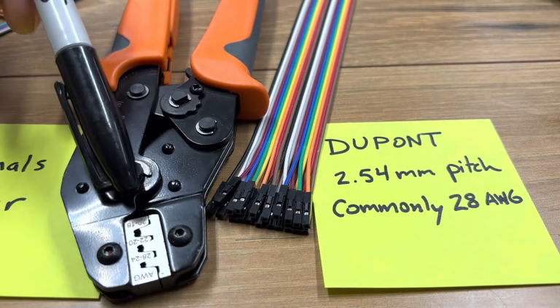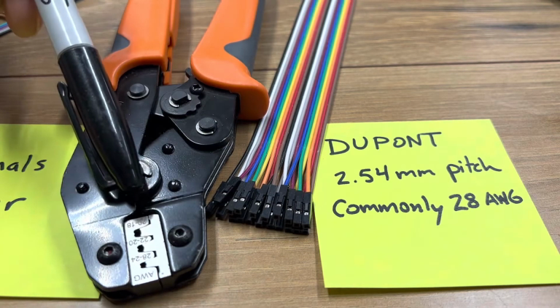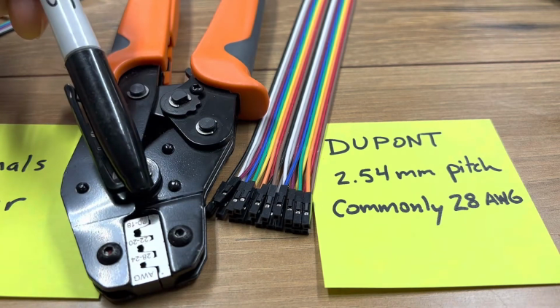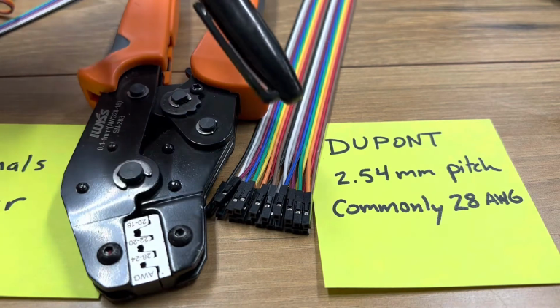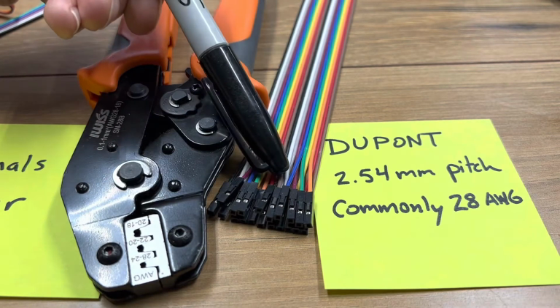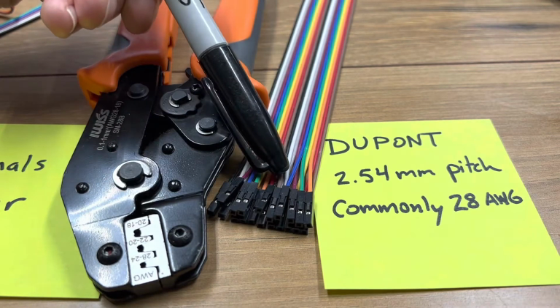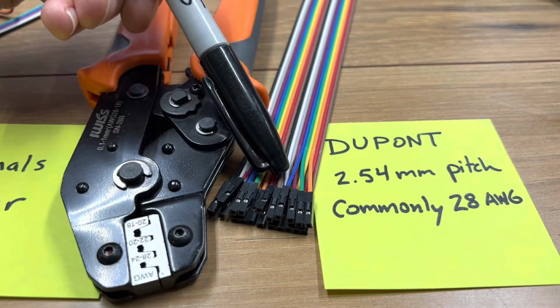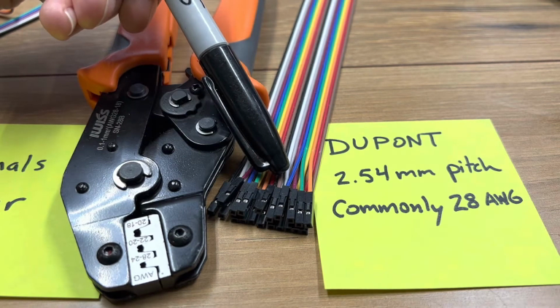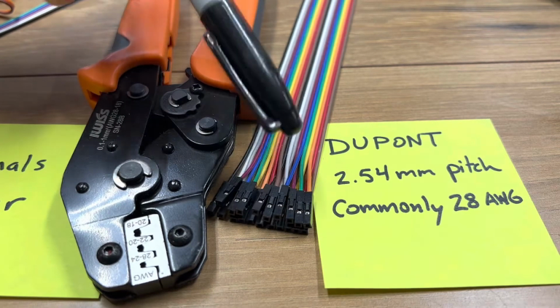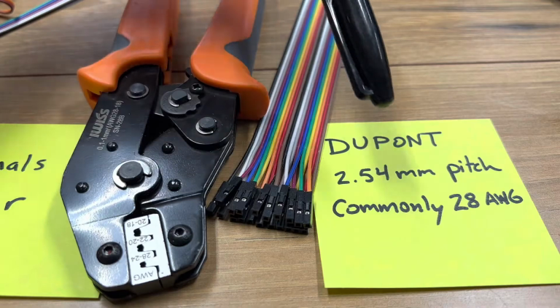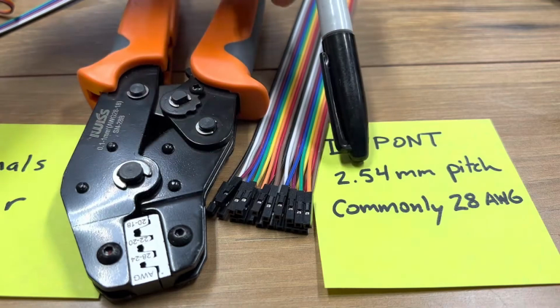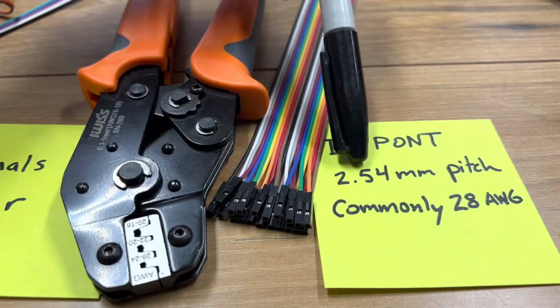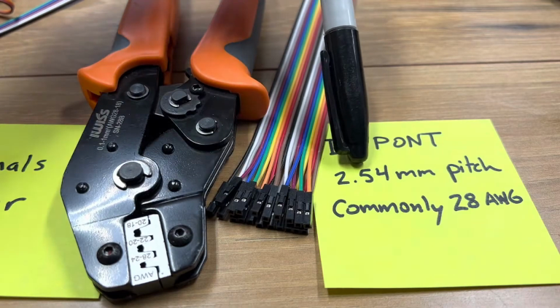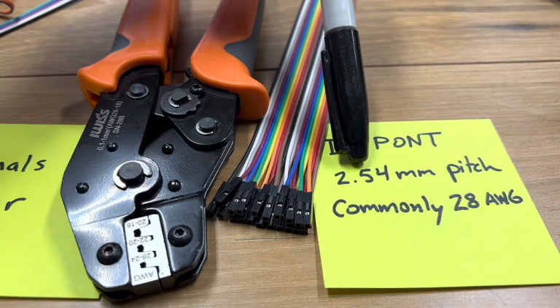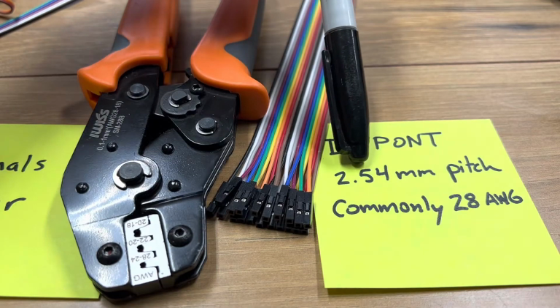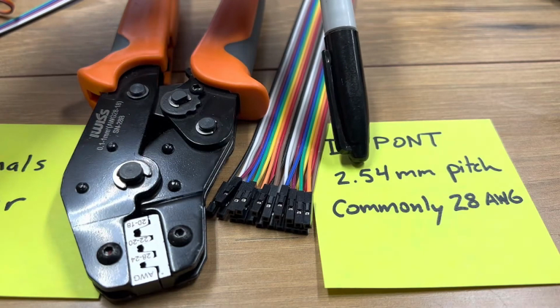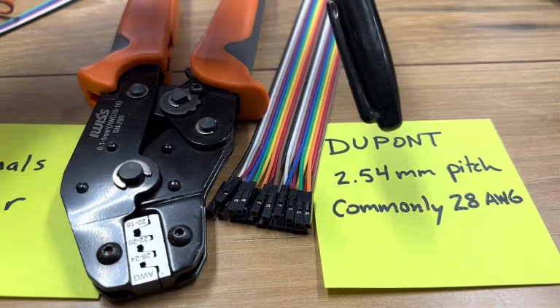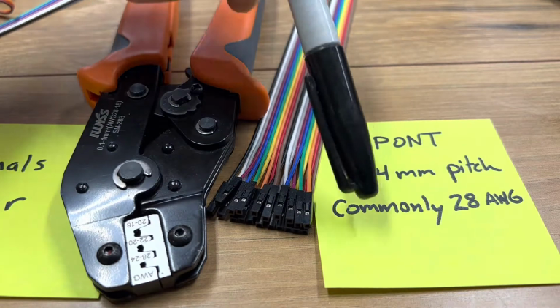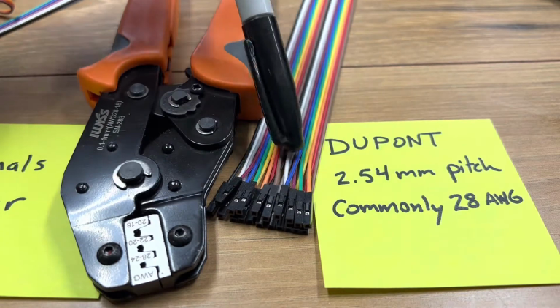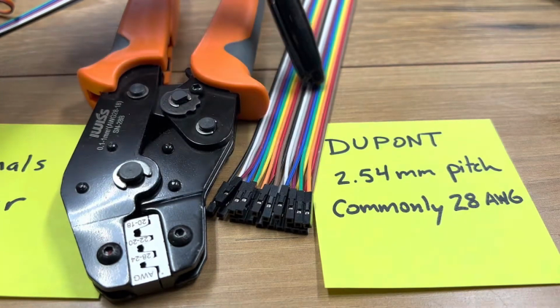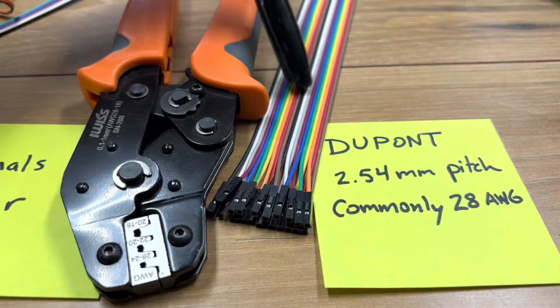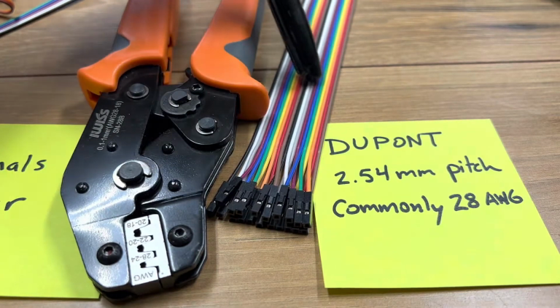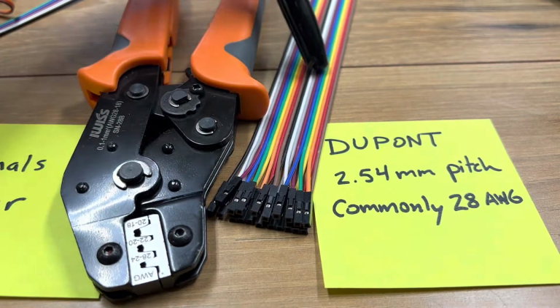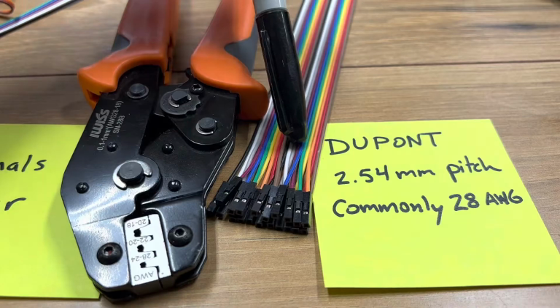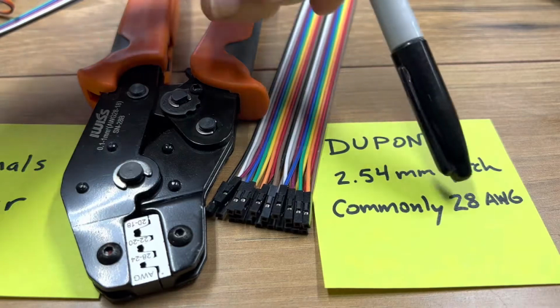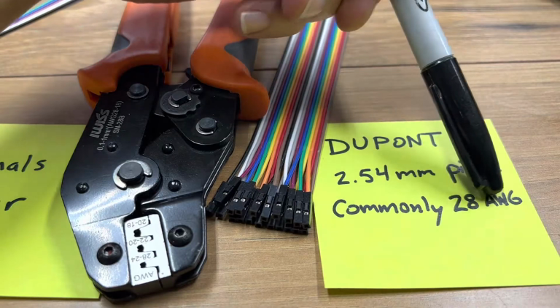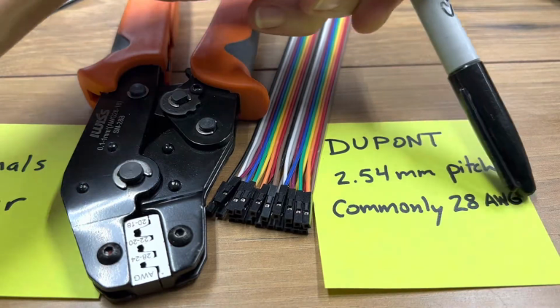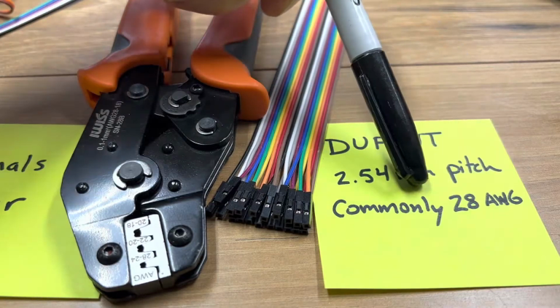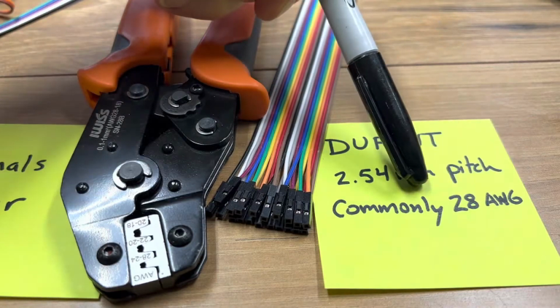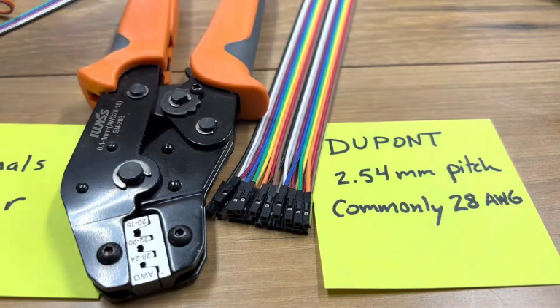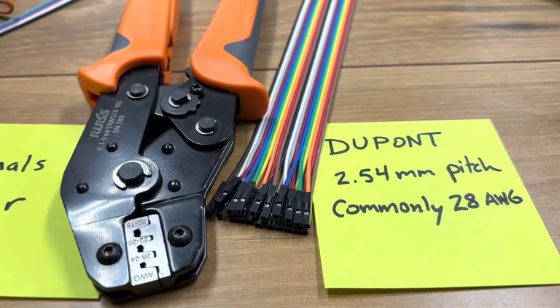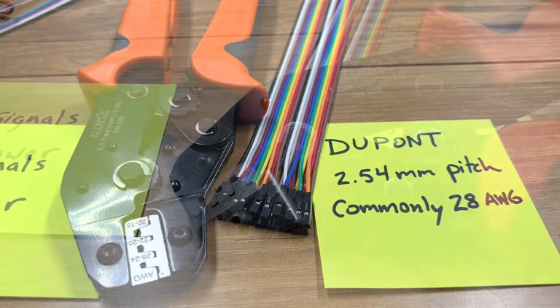This is a crimper. These are DuPont terminals. The pitch is 2.54 millimeters, and the wires that you can commonly buy in a ribbon like this are 28 AWG — 28 gauge wires.